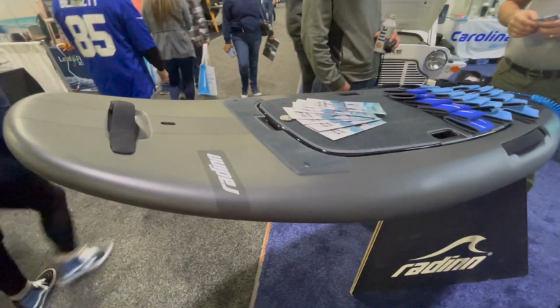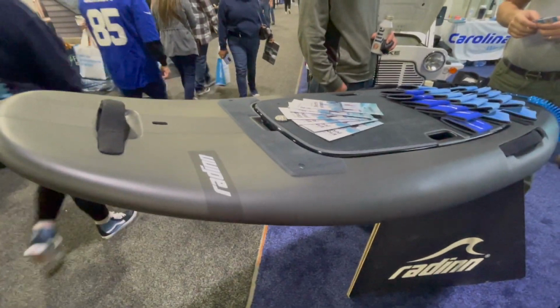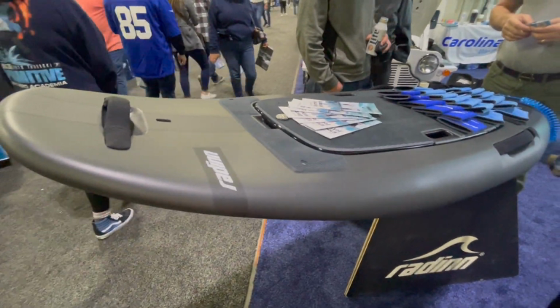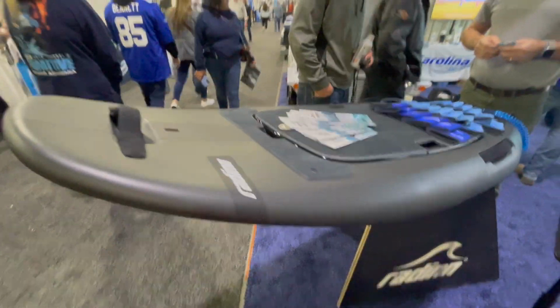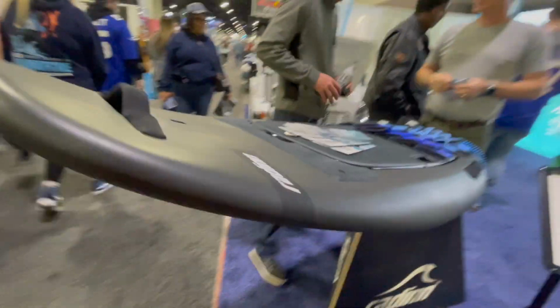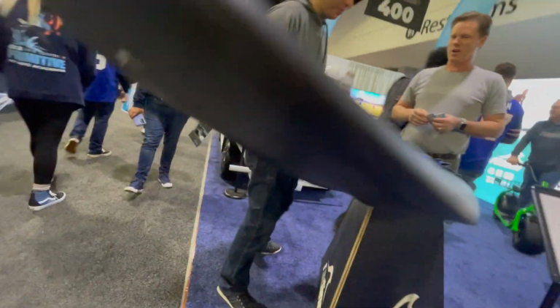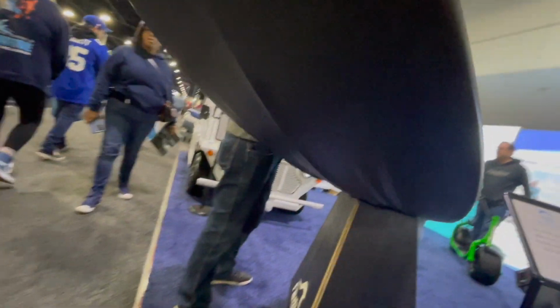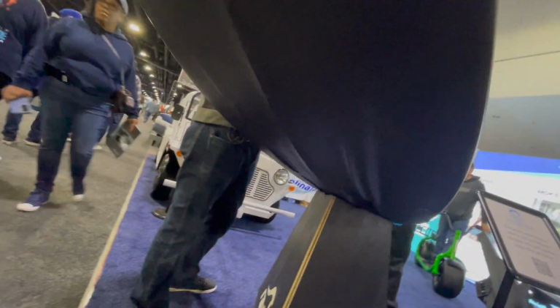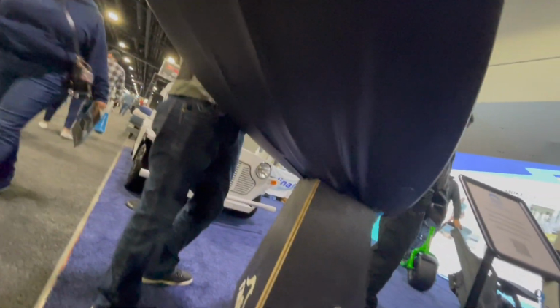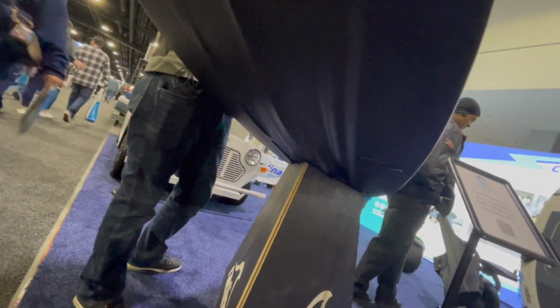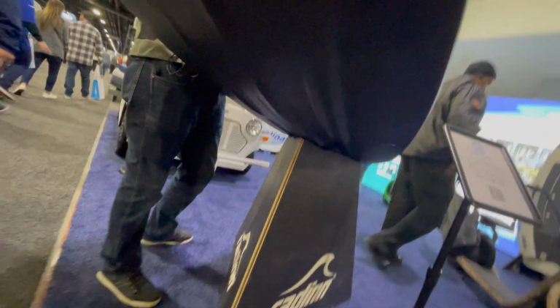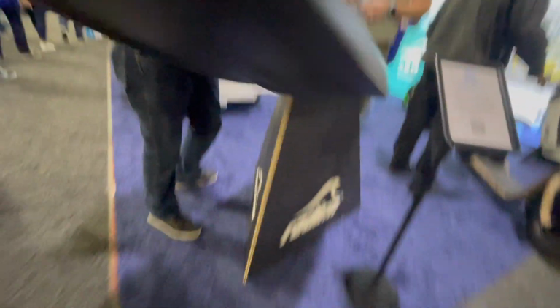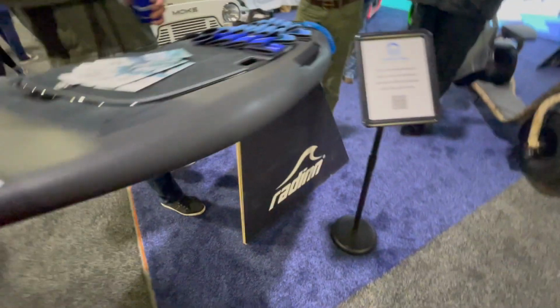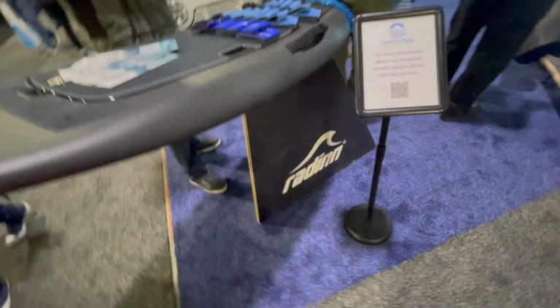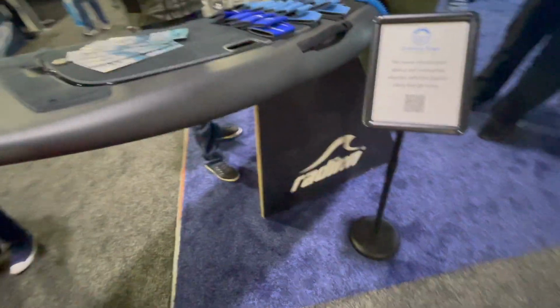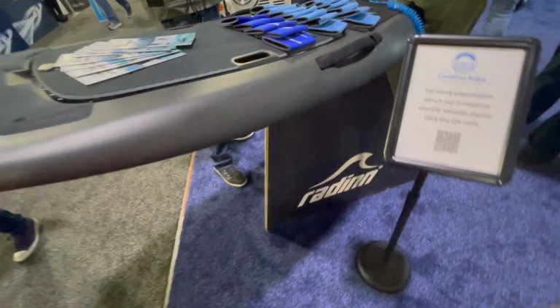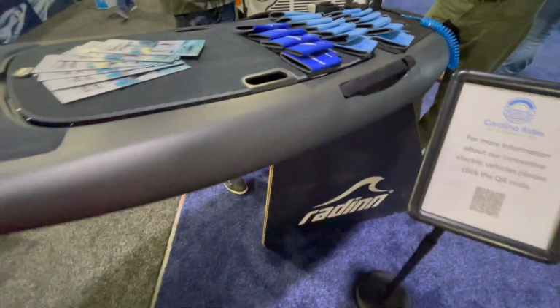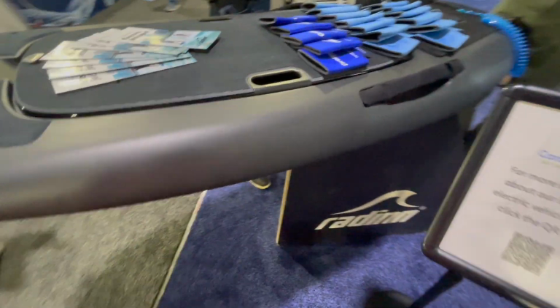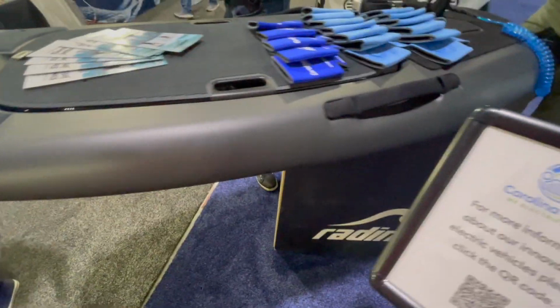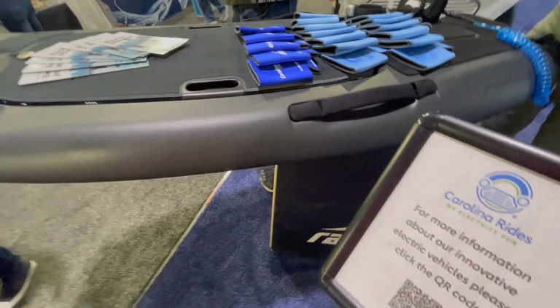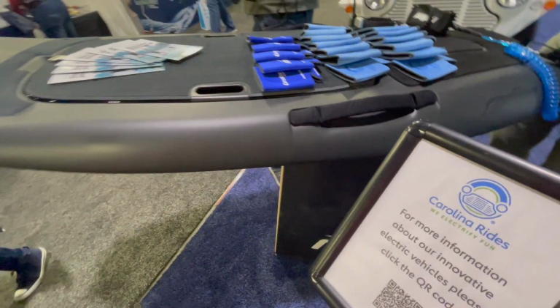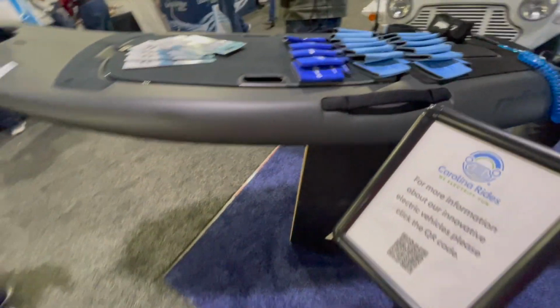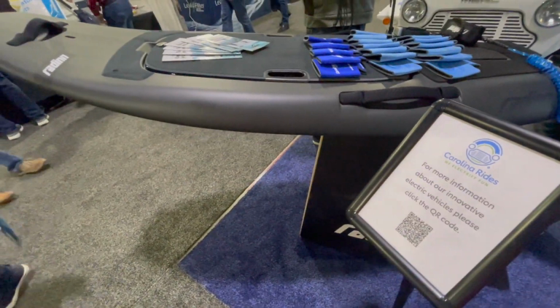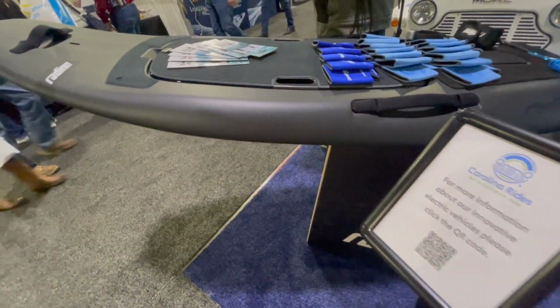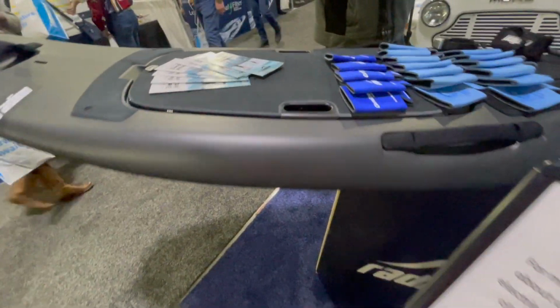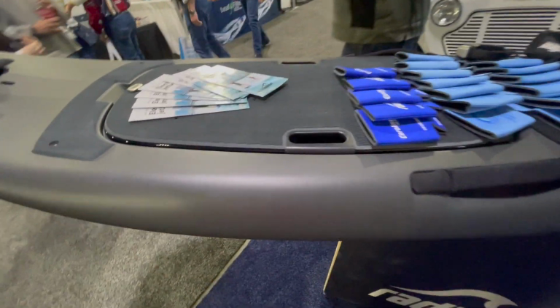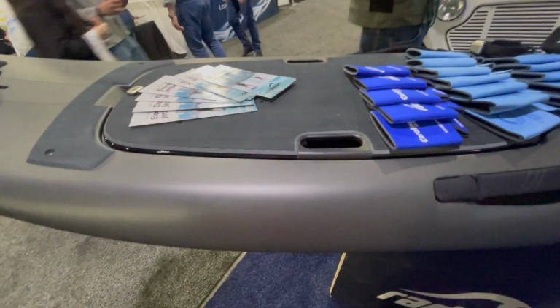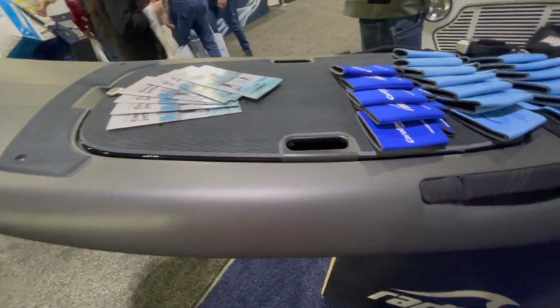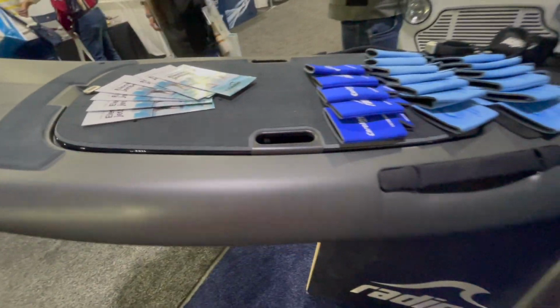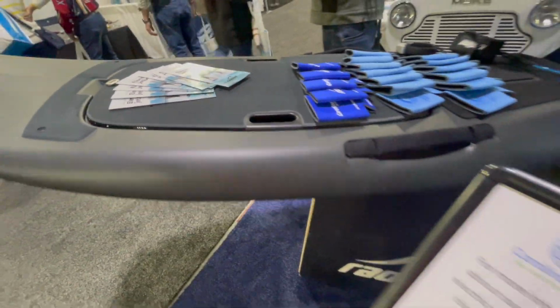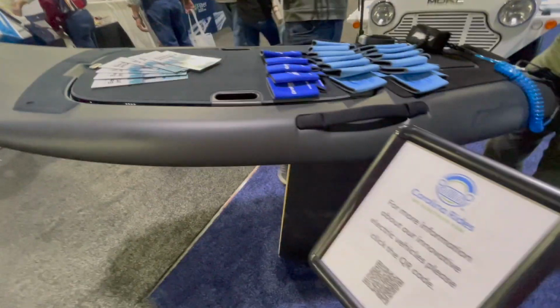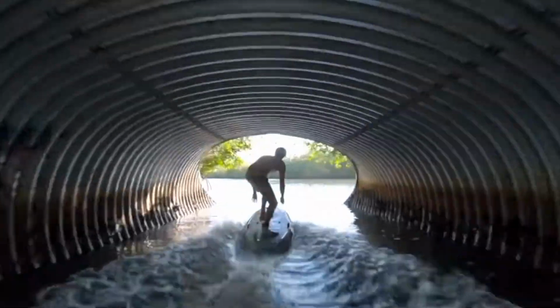While at the Atlanta Boat Show this year I got to check out the Radden electric surfboard, and let me tell you this is one cool piece of hardware, retailing somewhere between $8,000 to $14,000 US.